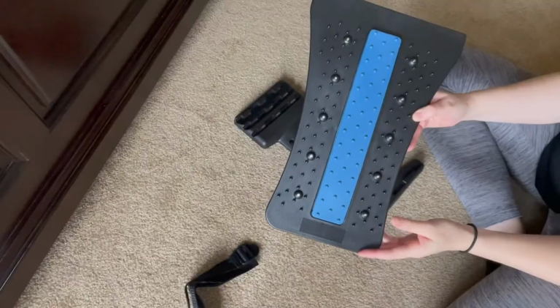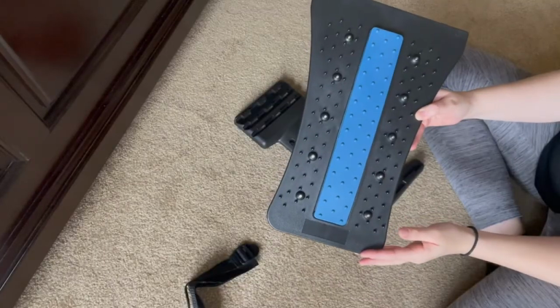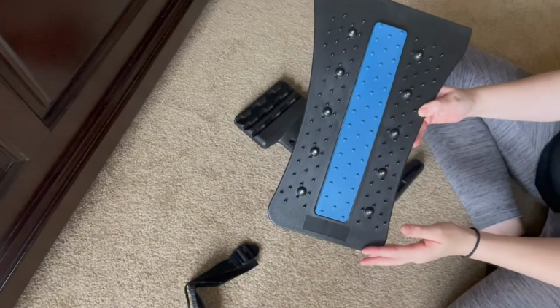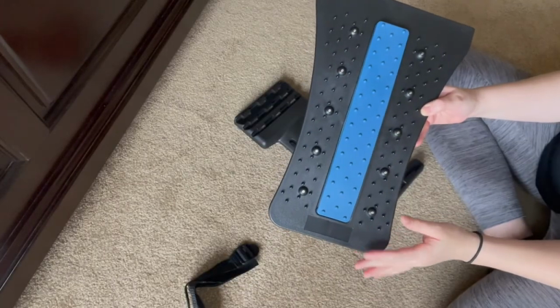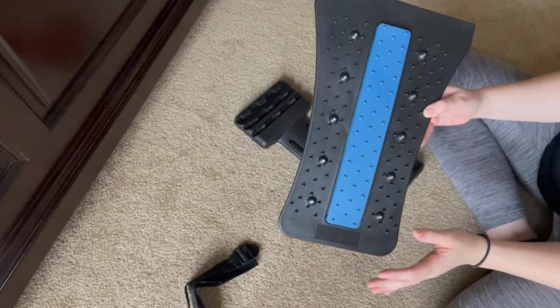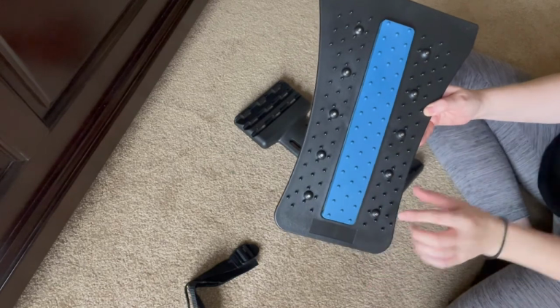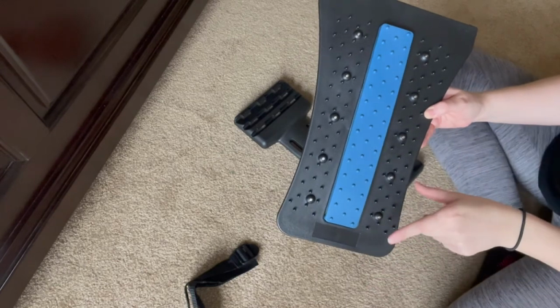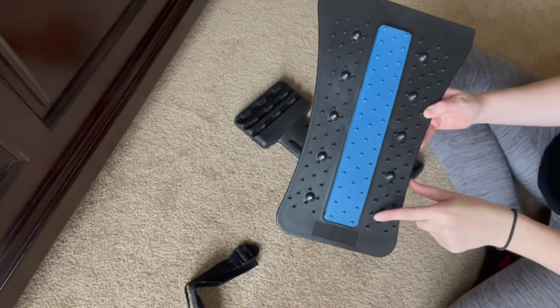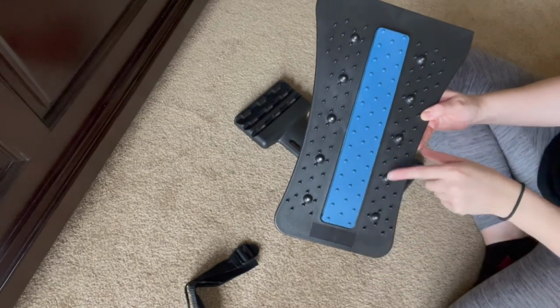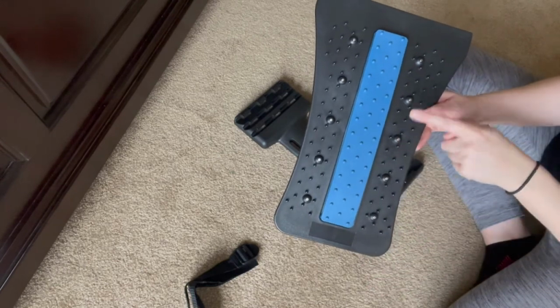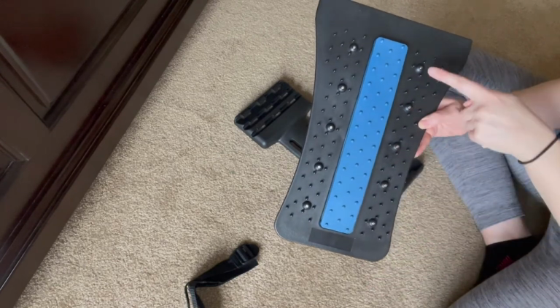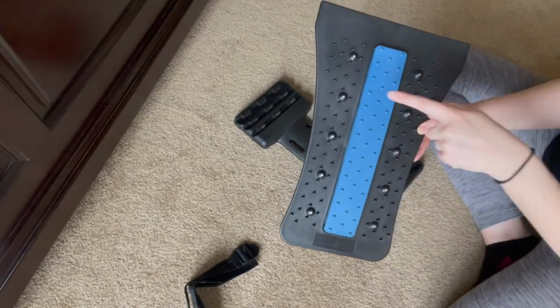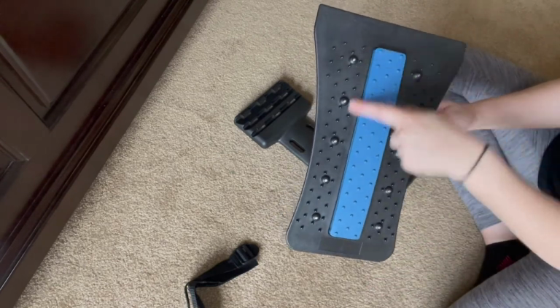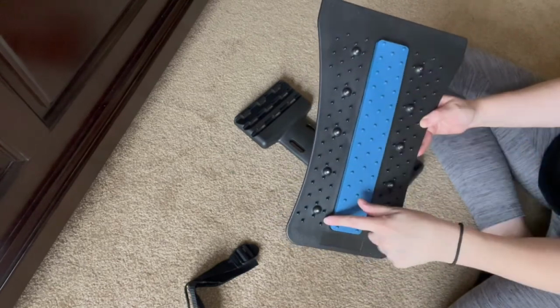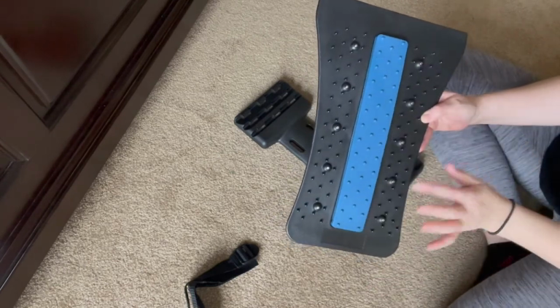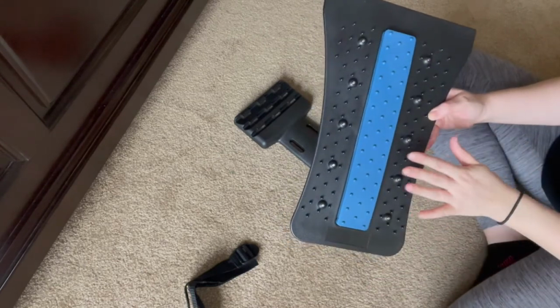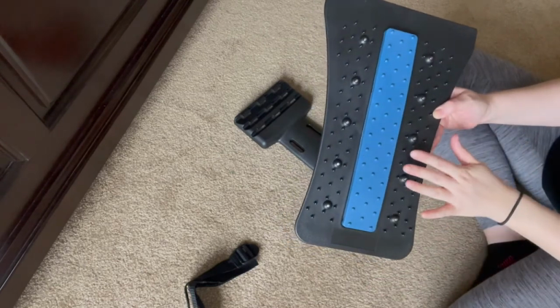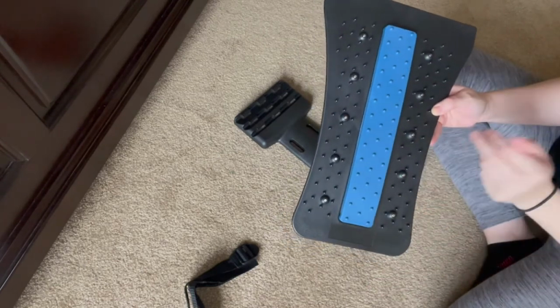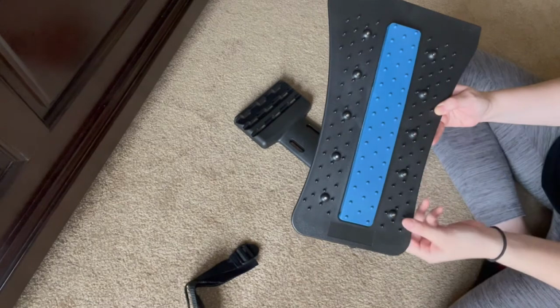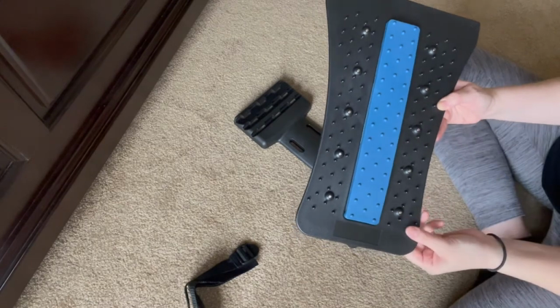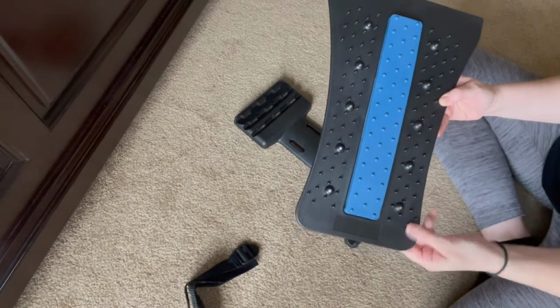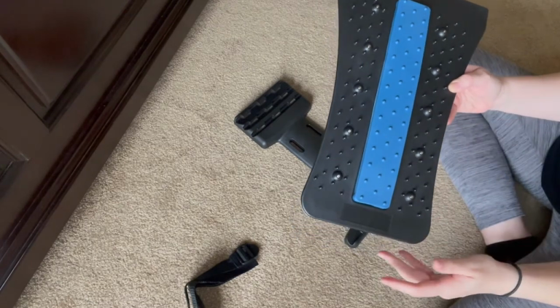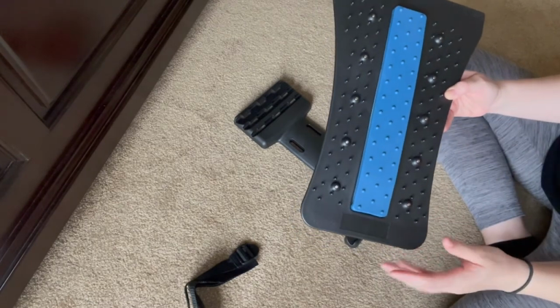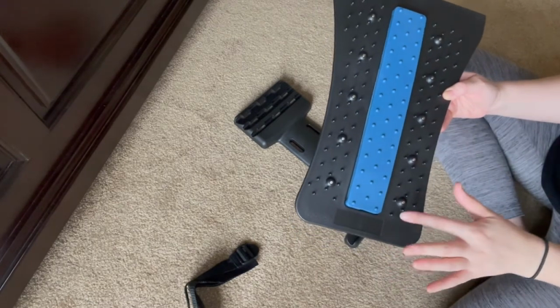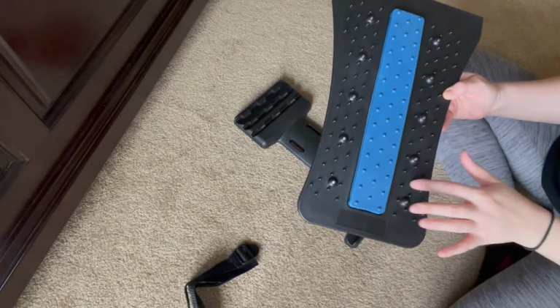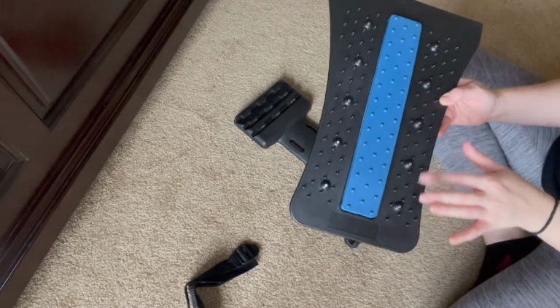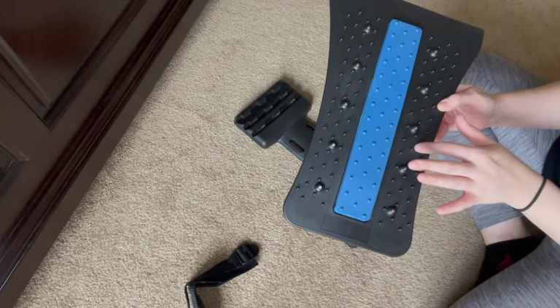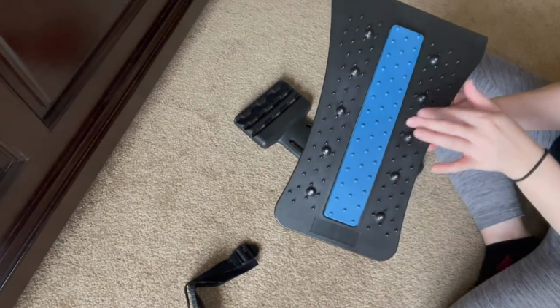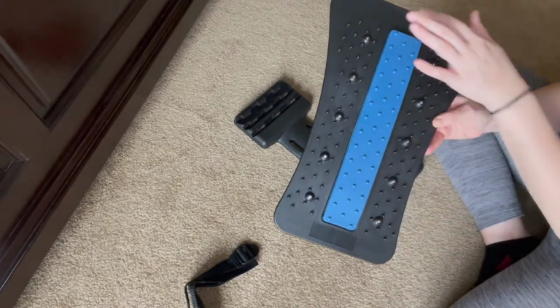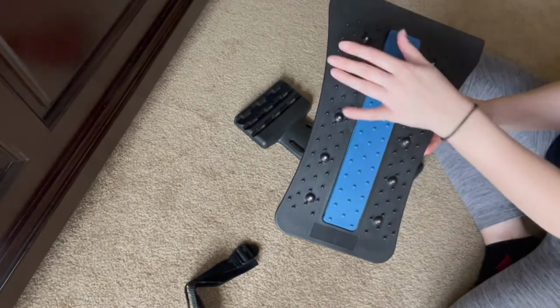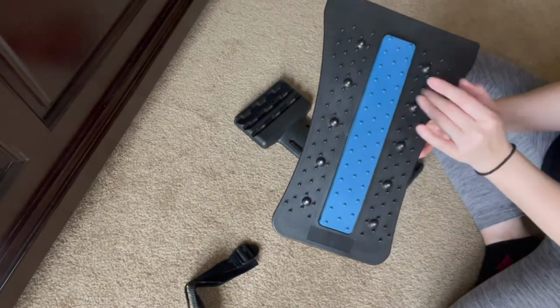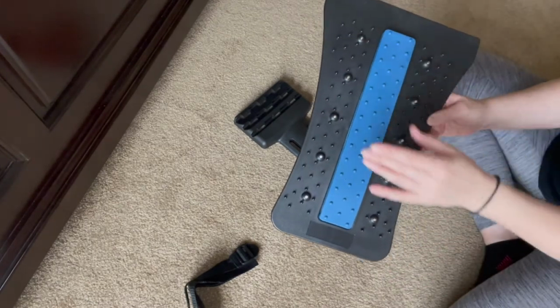The spine deck back stretcher has 10 magnetic points, 5 on each side, and it also has 96 auxiliary massage points, which are these points right here on each side.